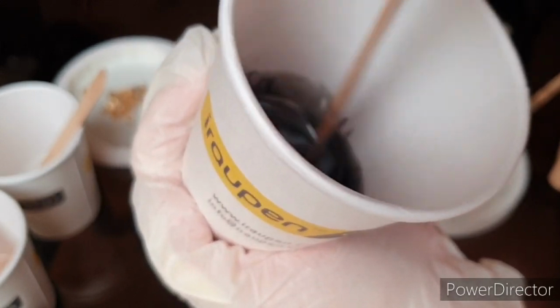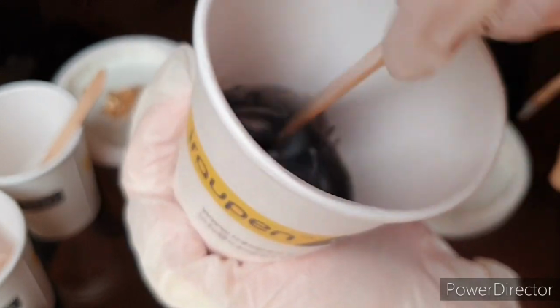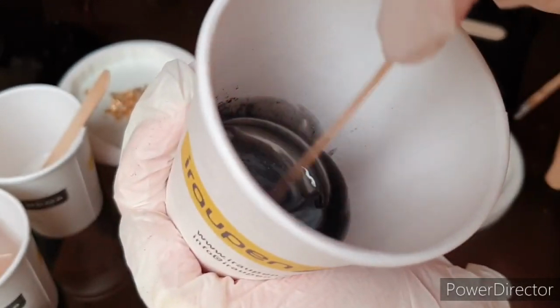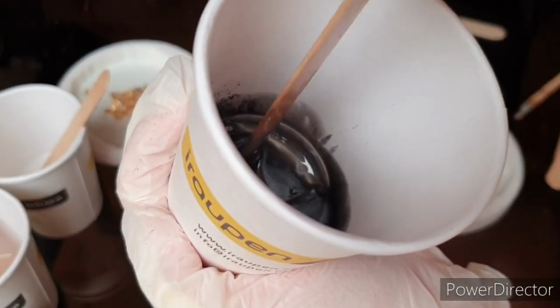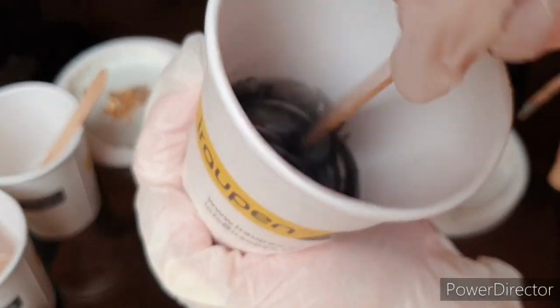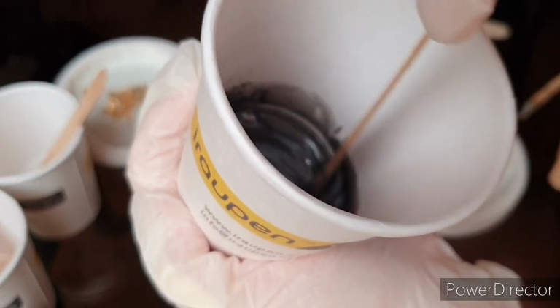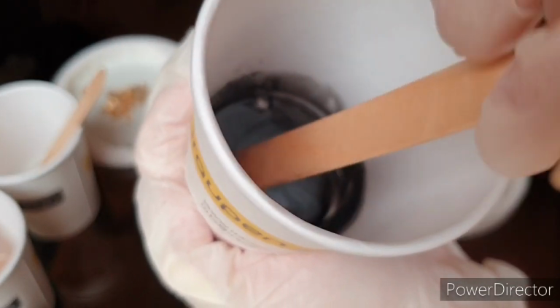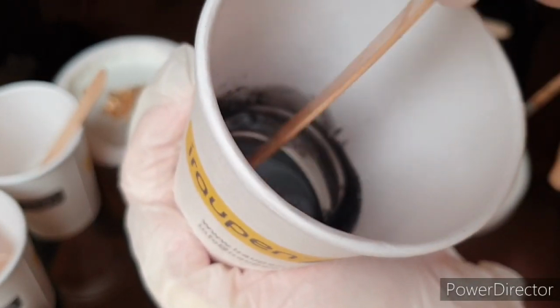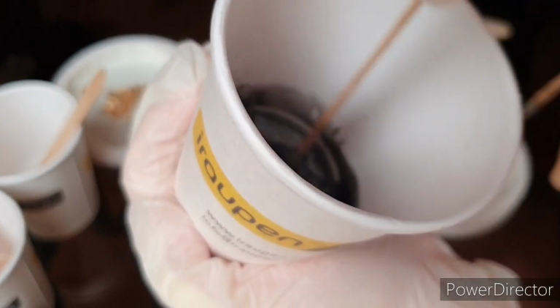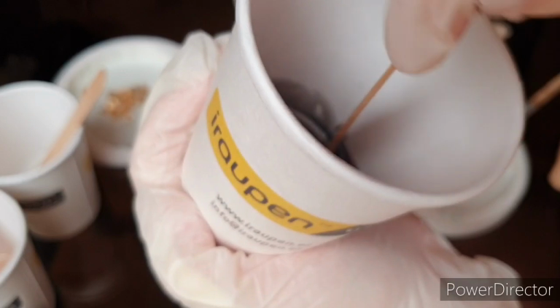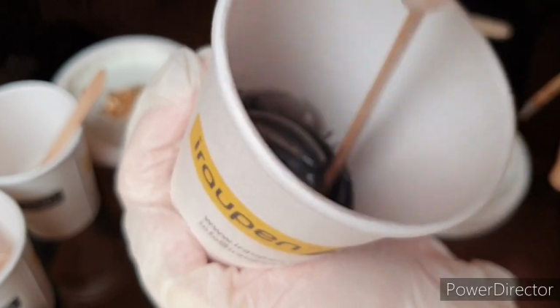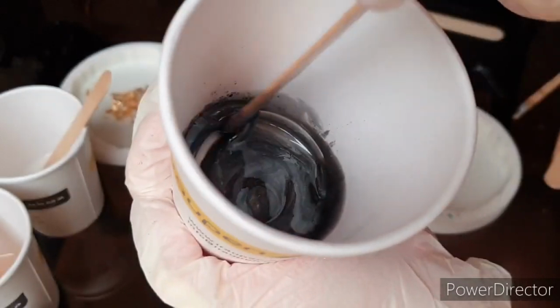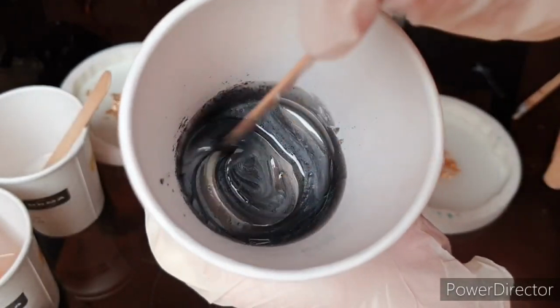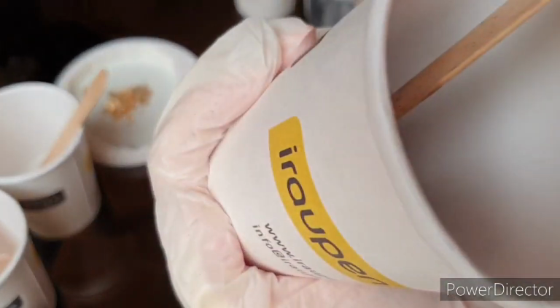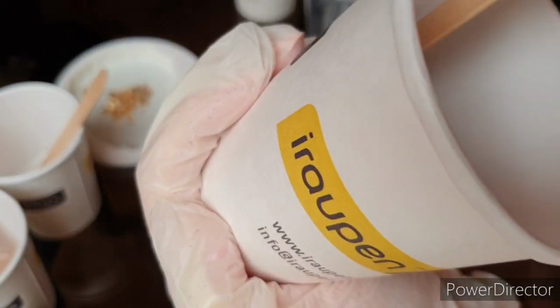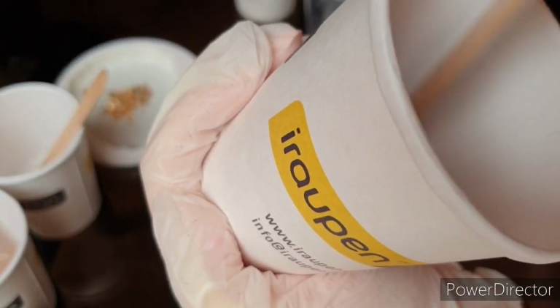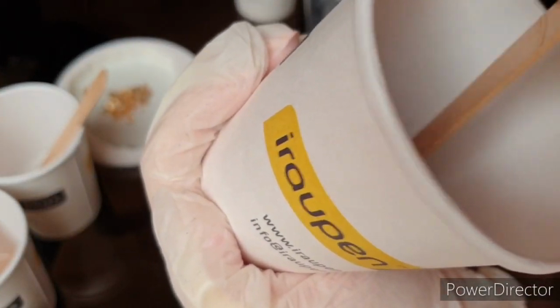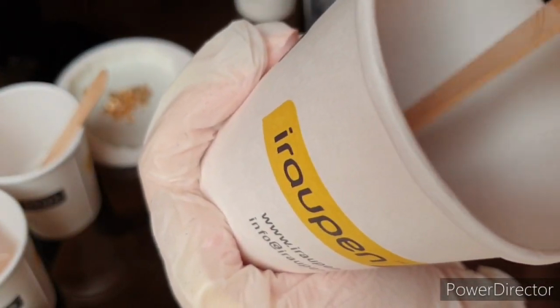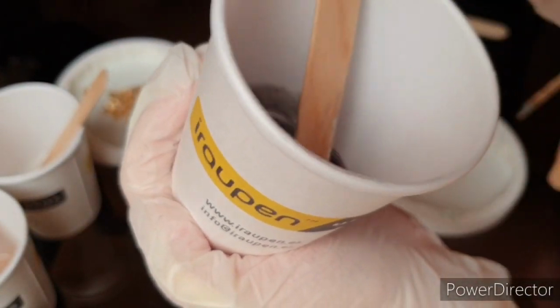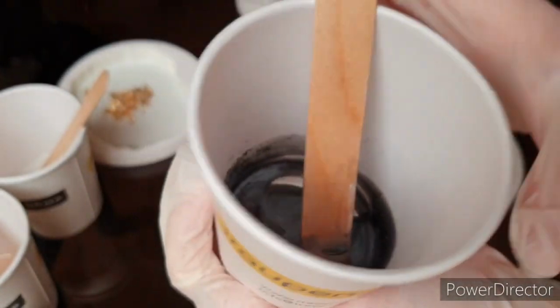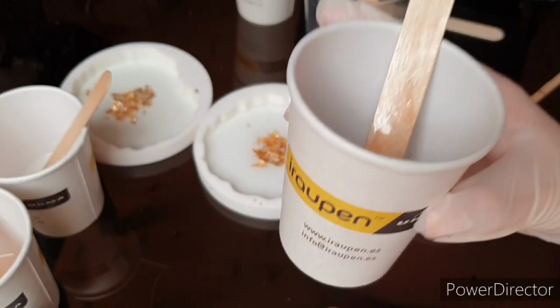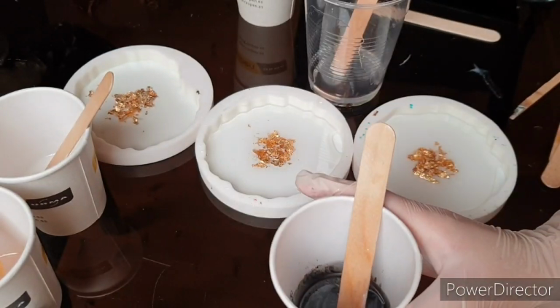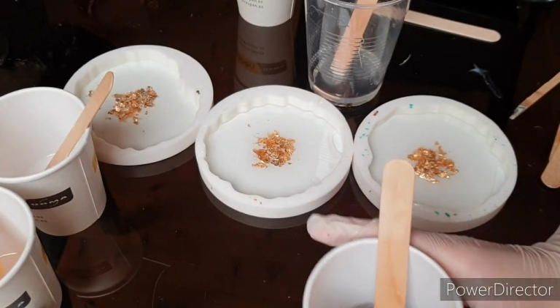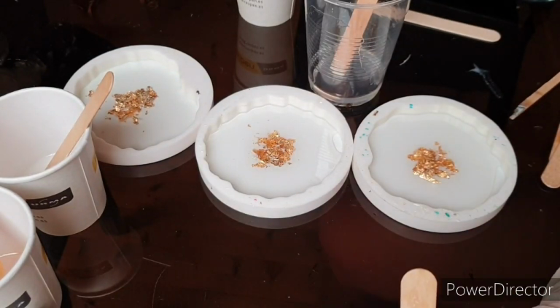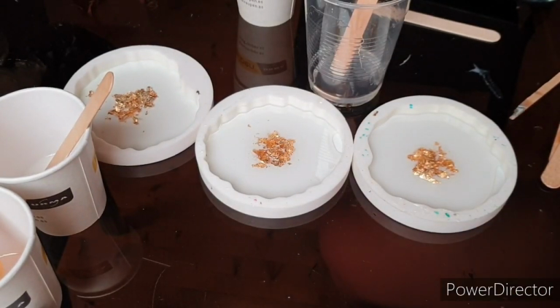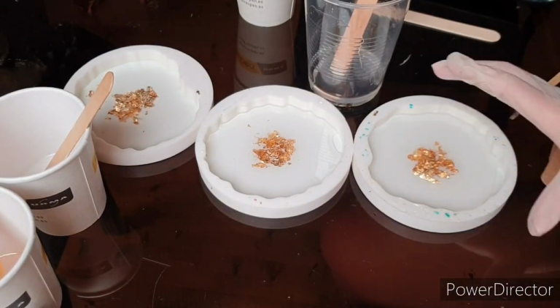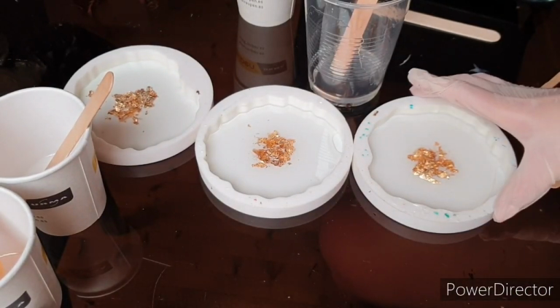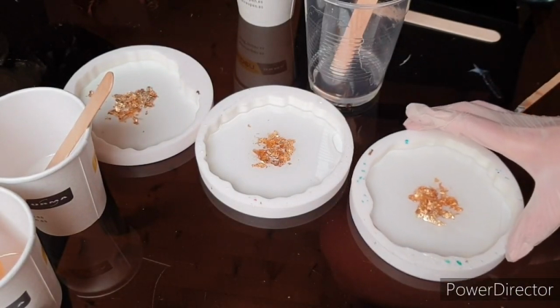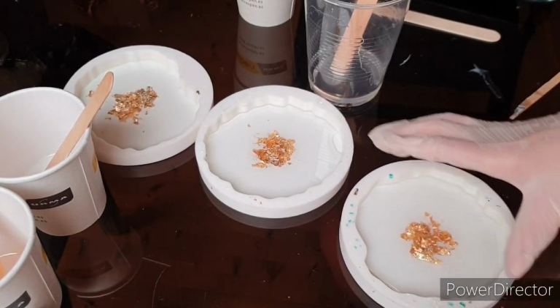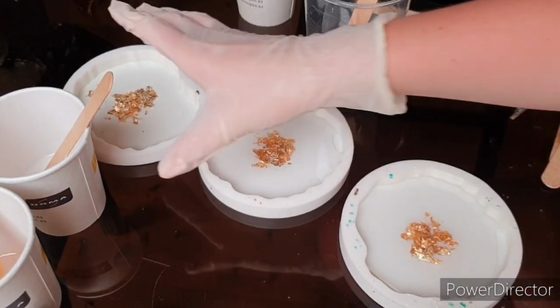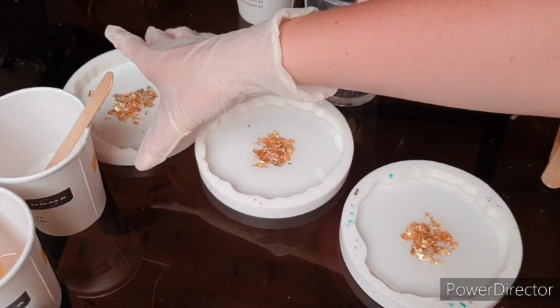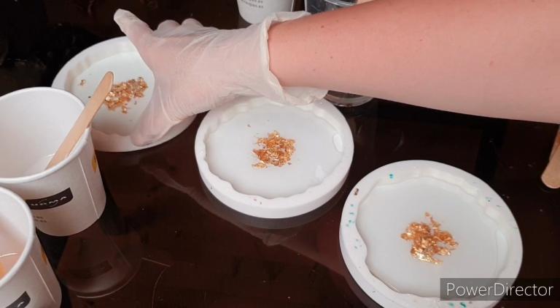Sometimes little pieces of powder pigment will come to the surface.